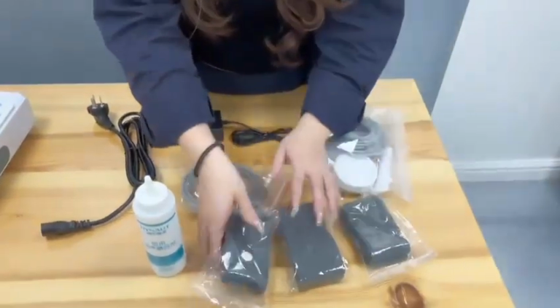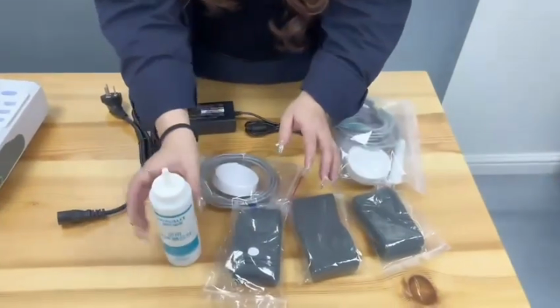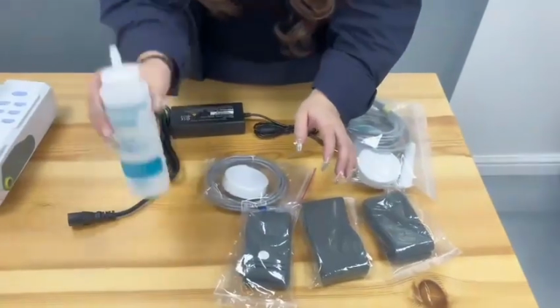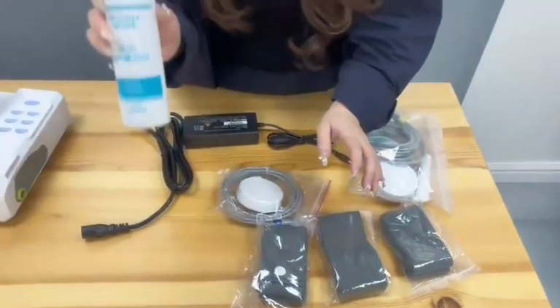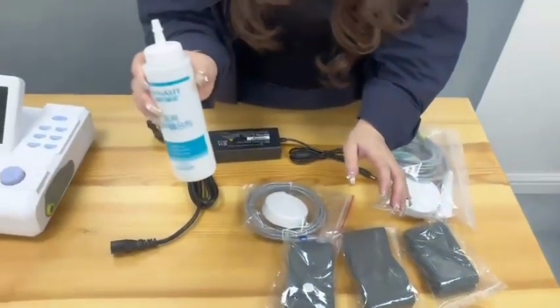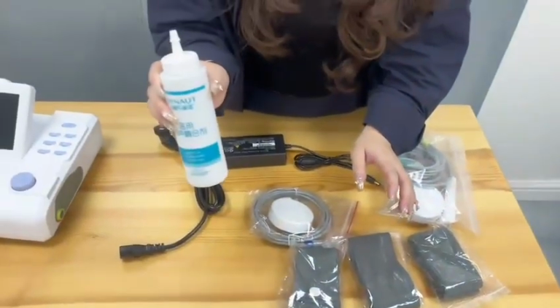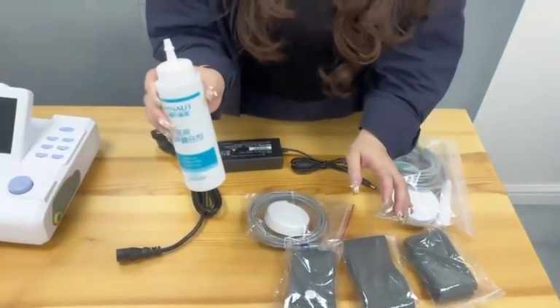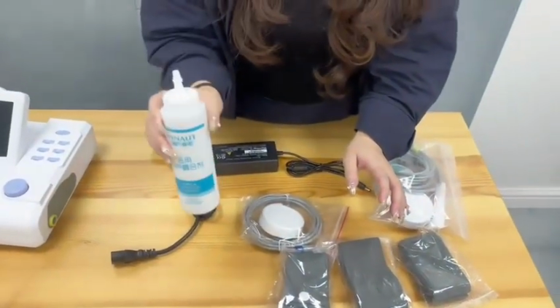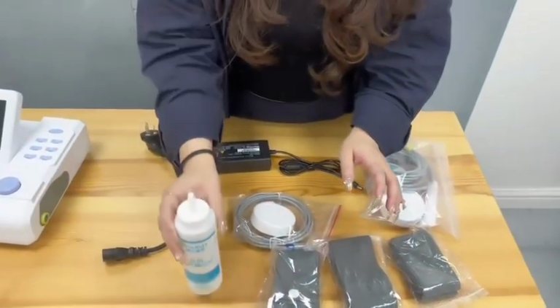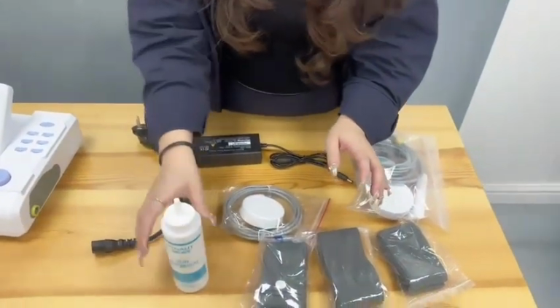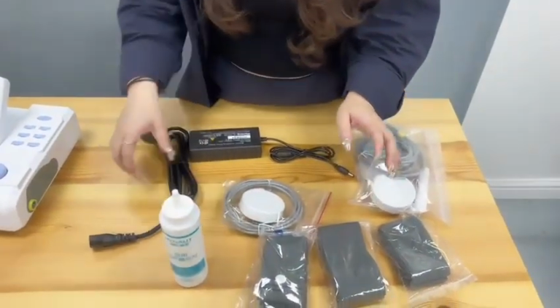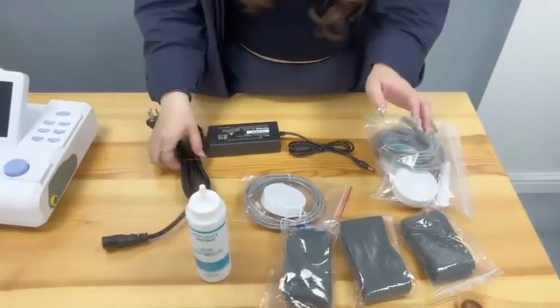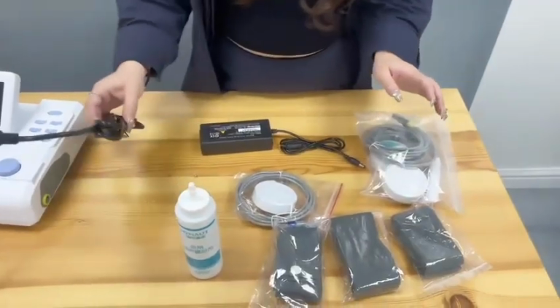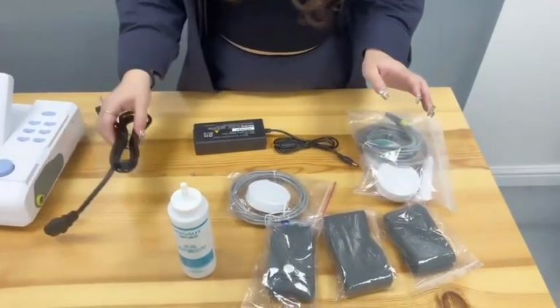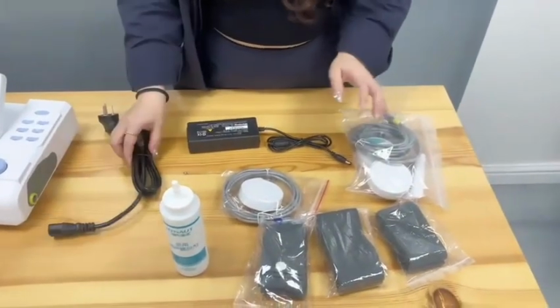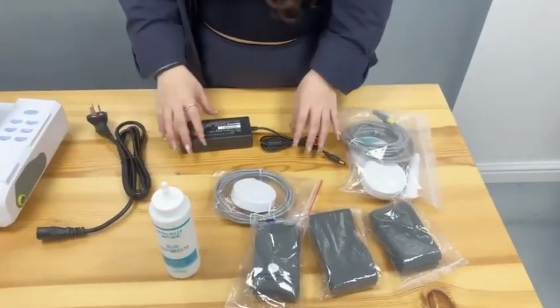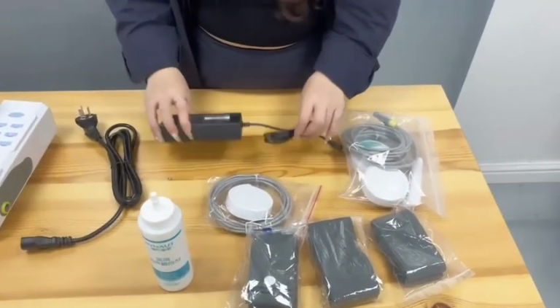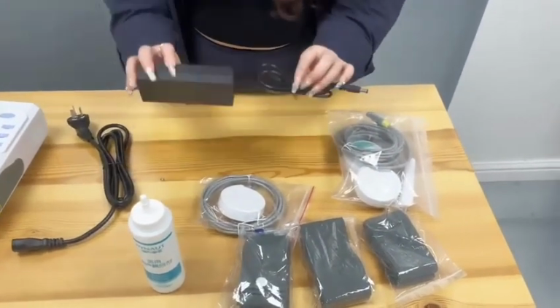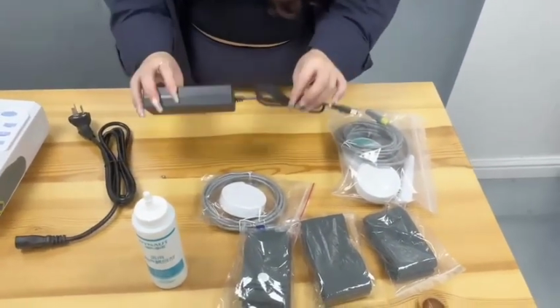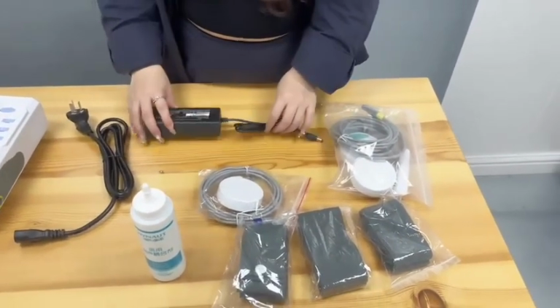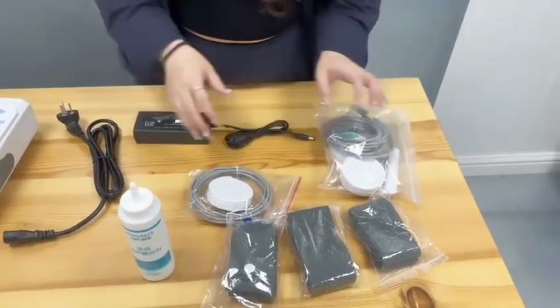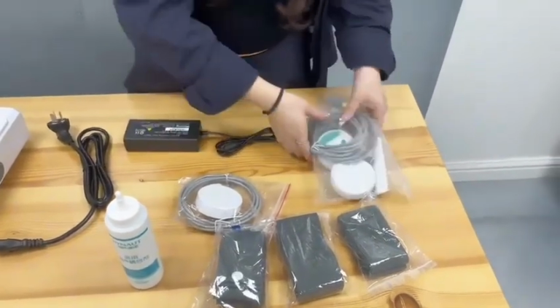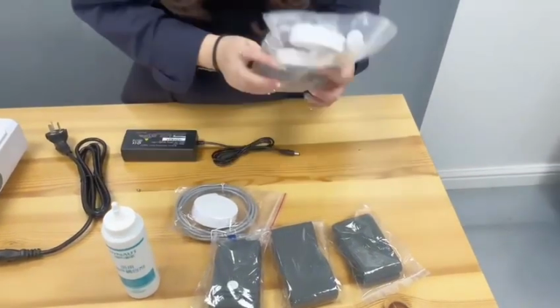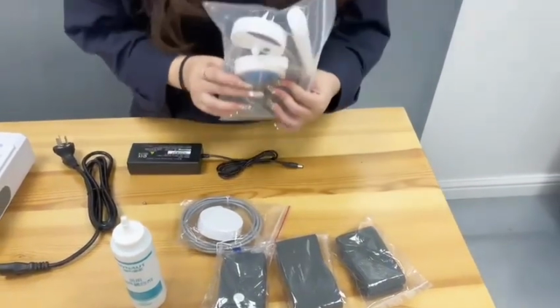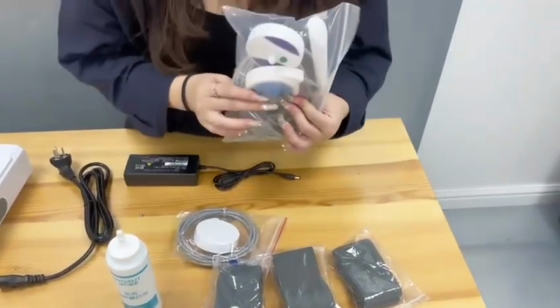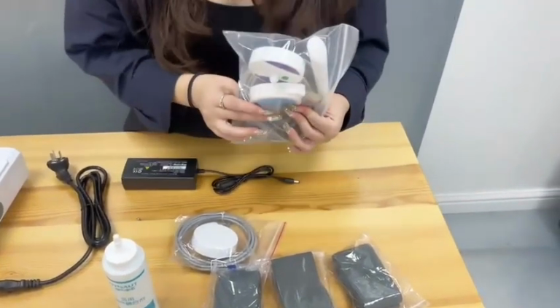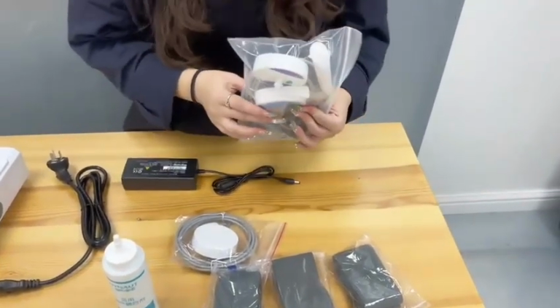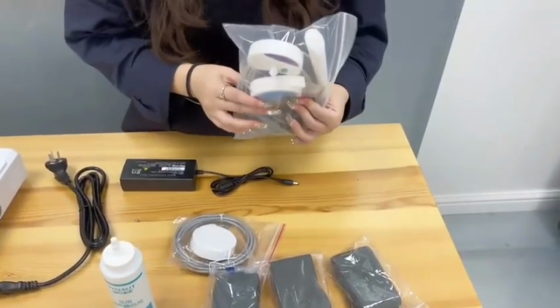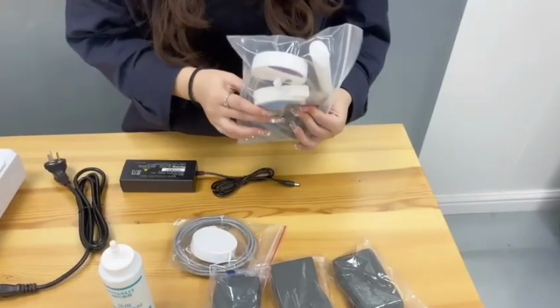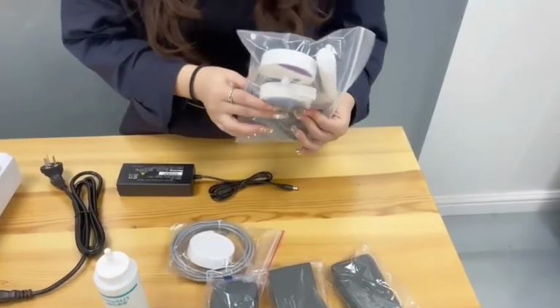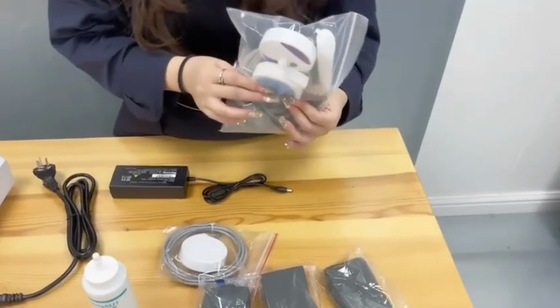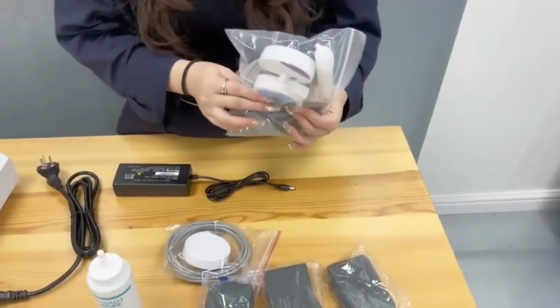This is the ultrasound coupling. And this is the power cable and the adapter. And this is for testing the uterine contraction and the fetal heart.